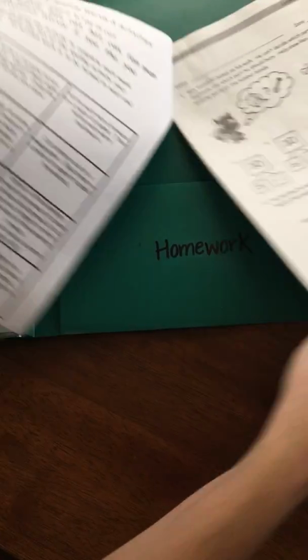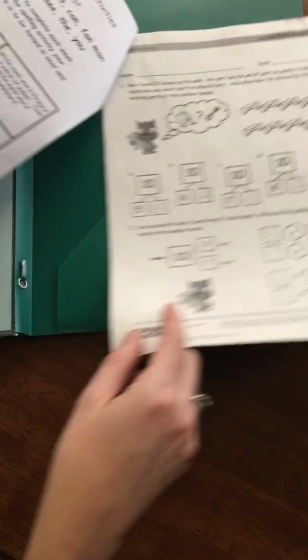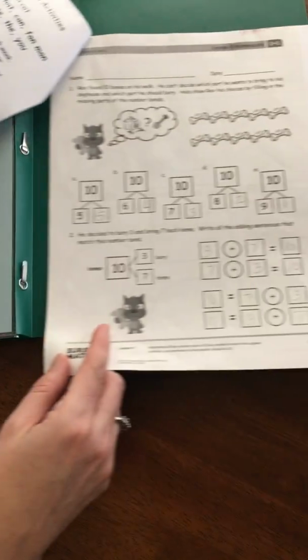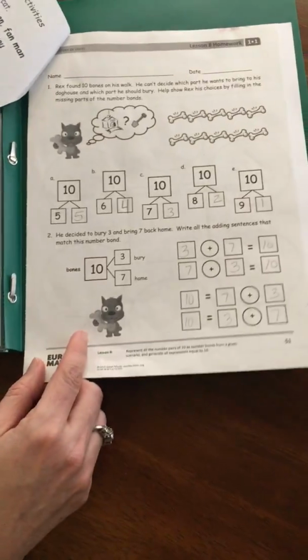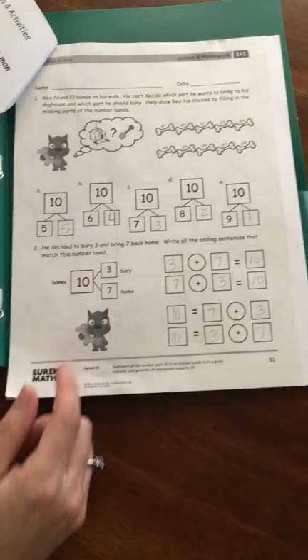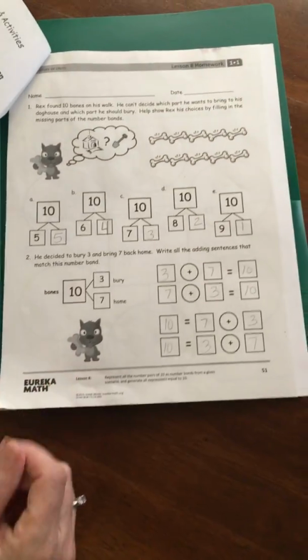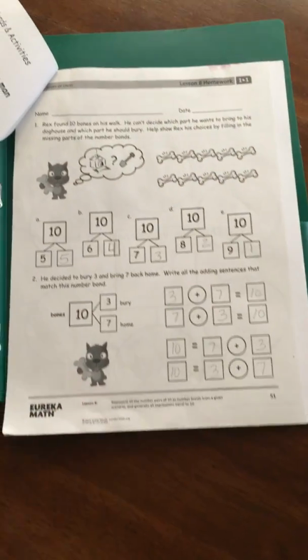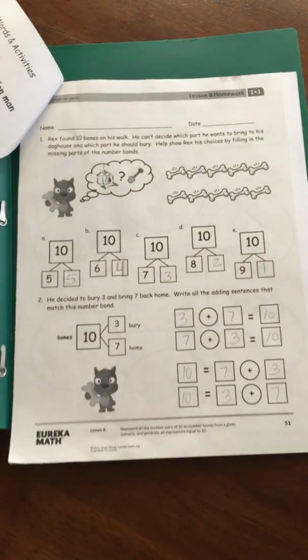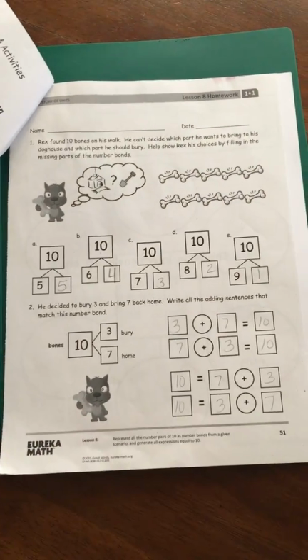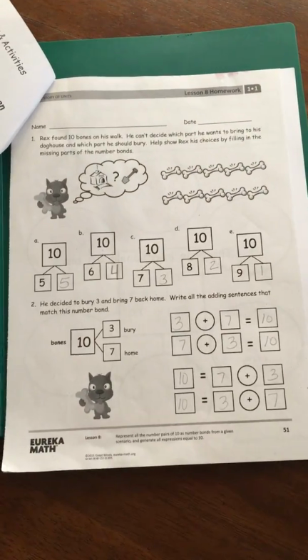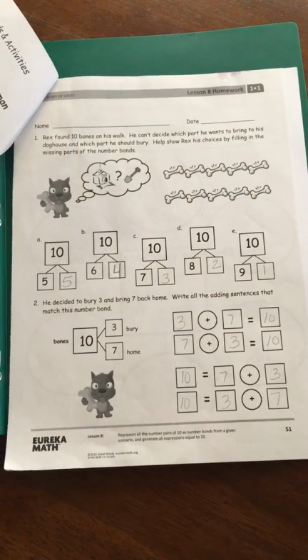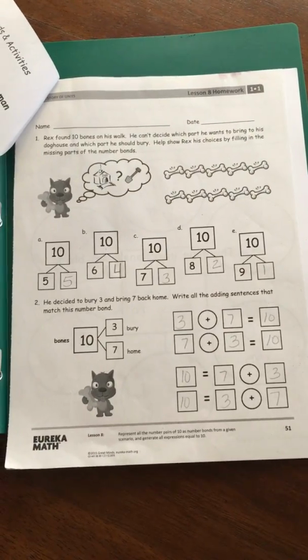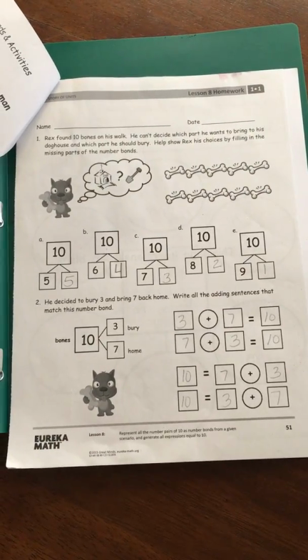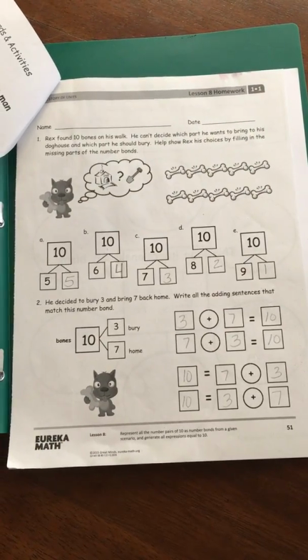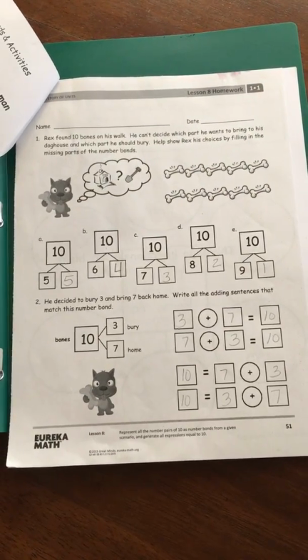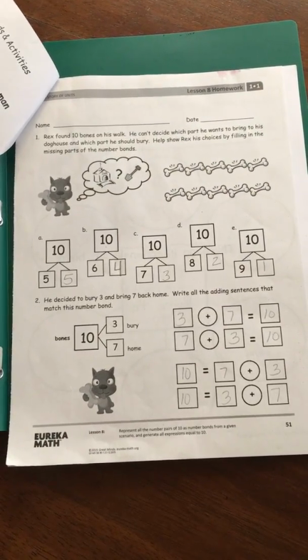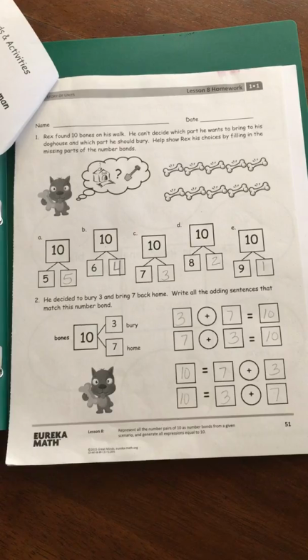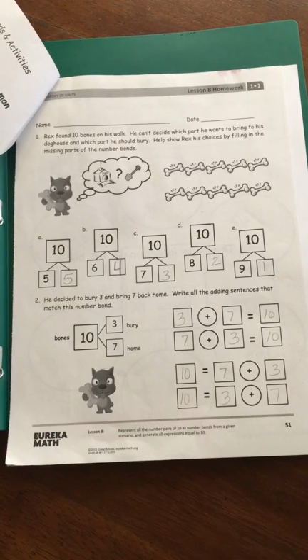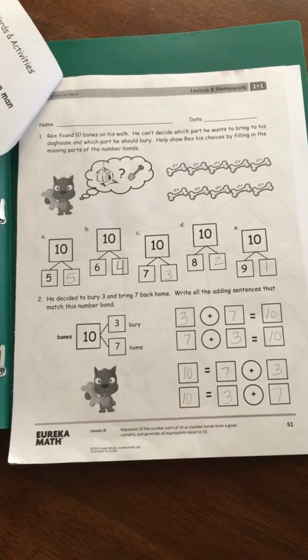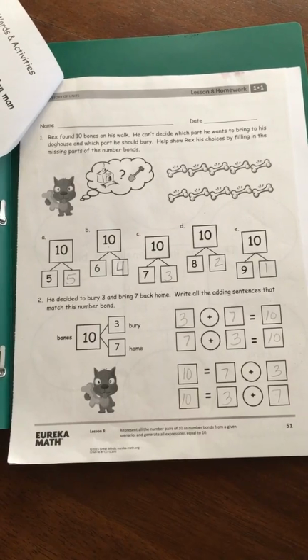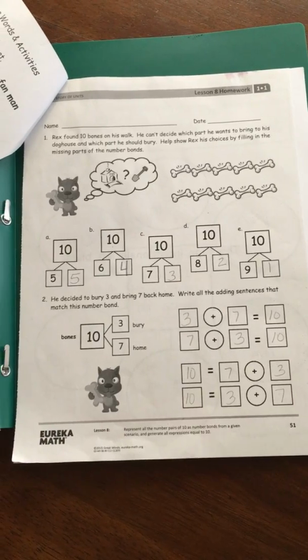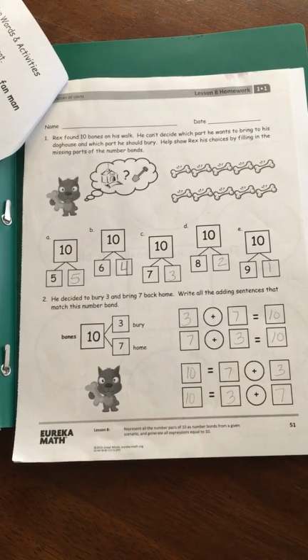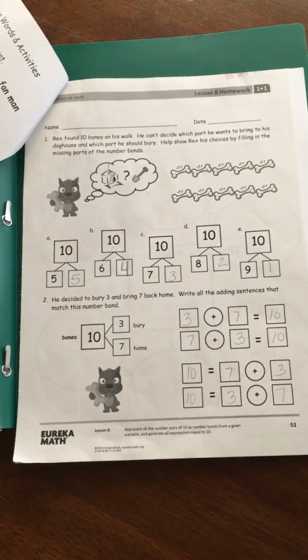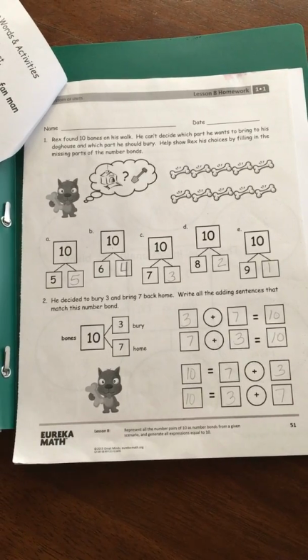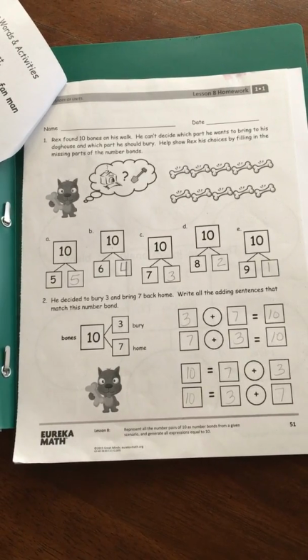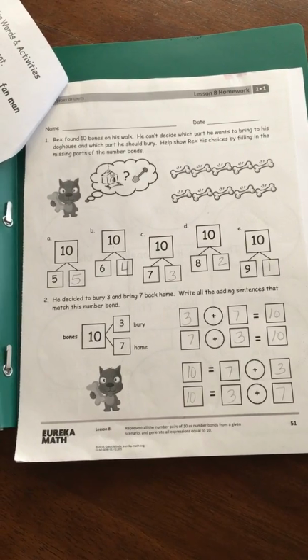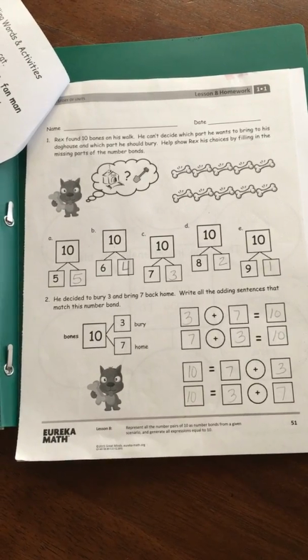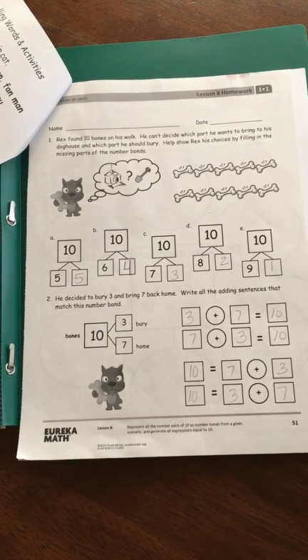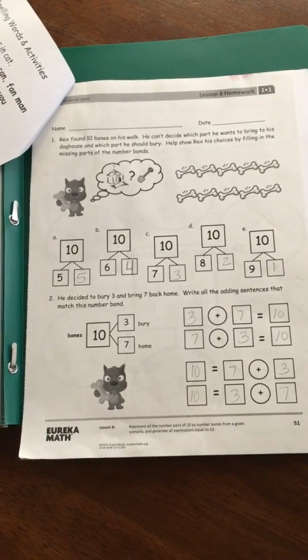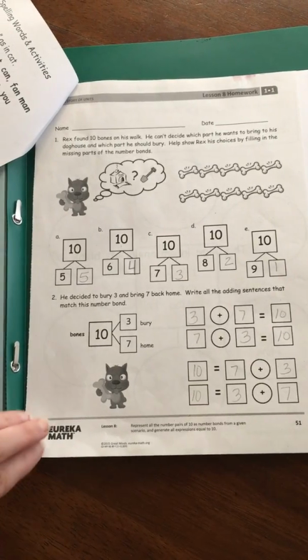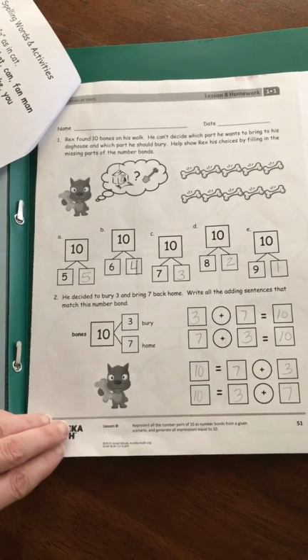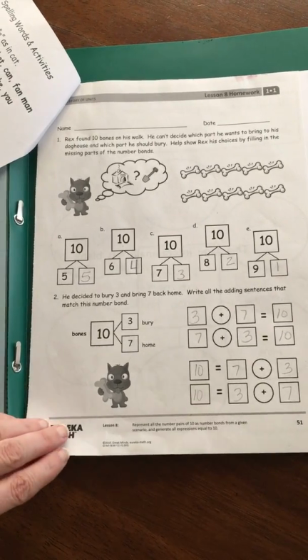You'll always have two math pages in the packet. This is an example of number bonds, which we've been working on. Don't forget, I'll never send anything home that we haven't learned in class.